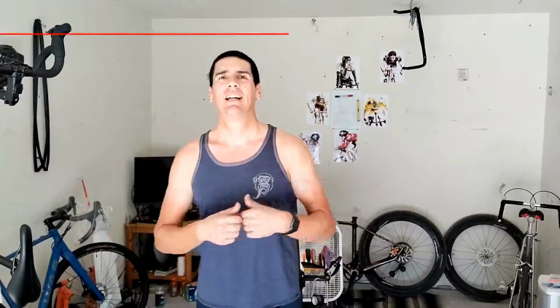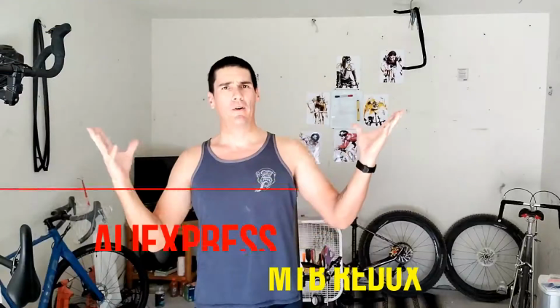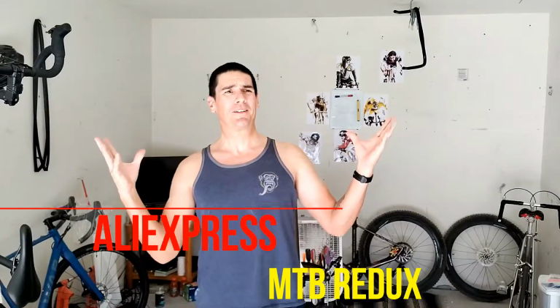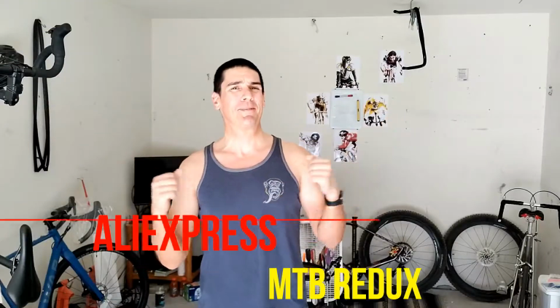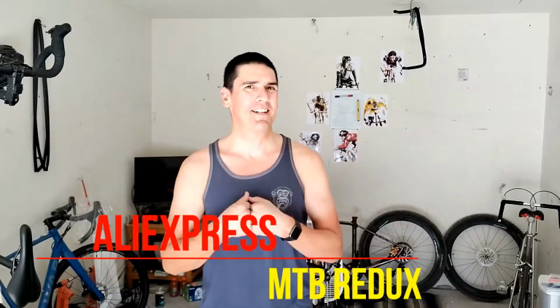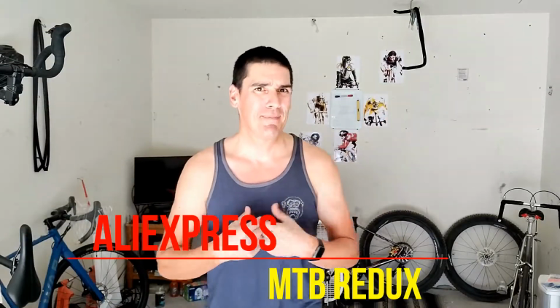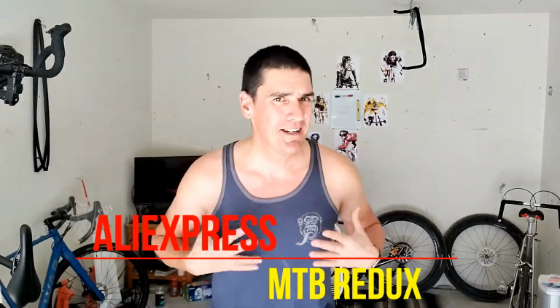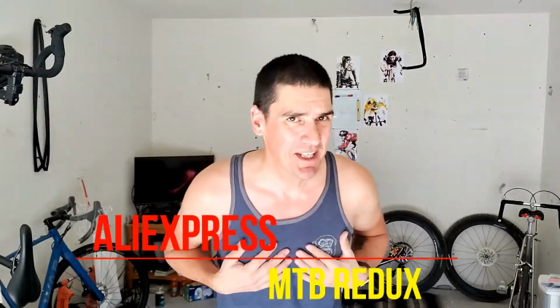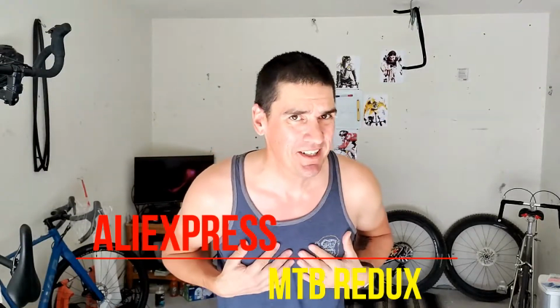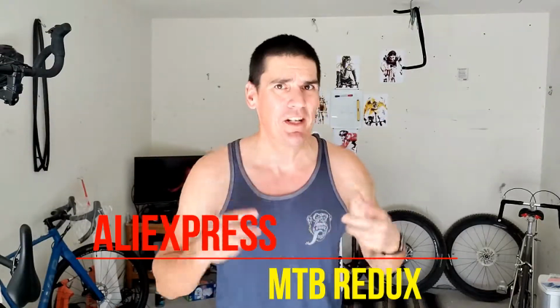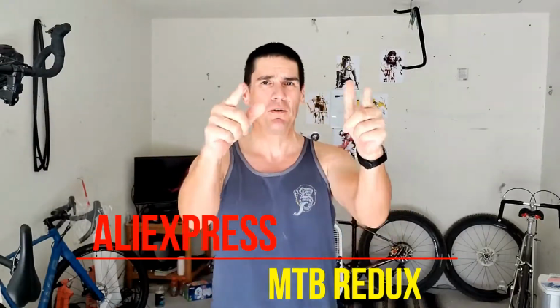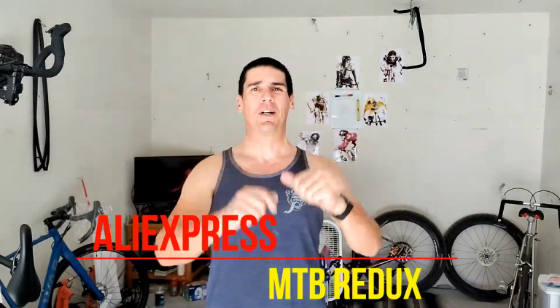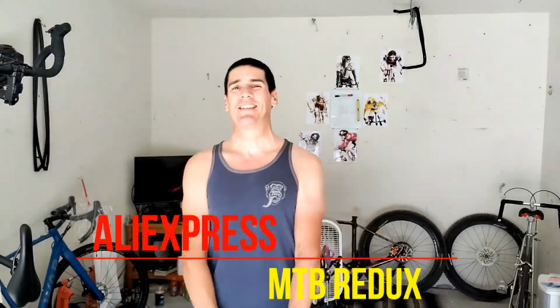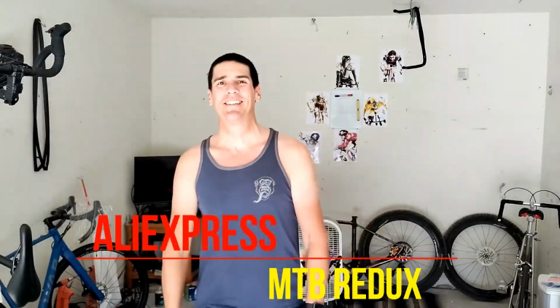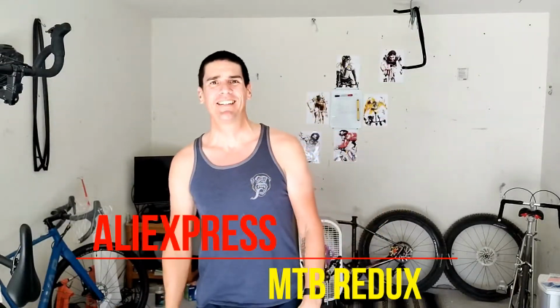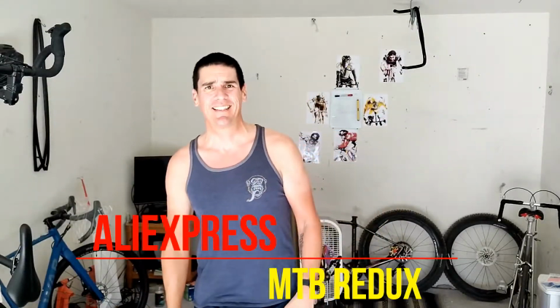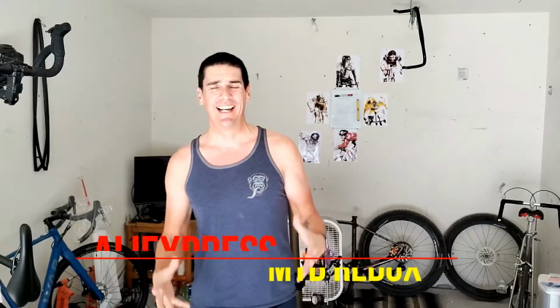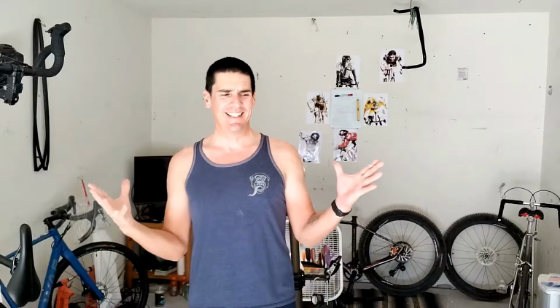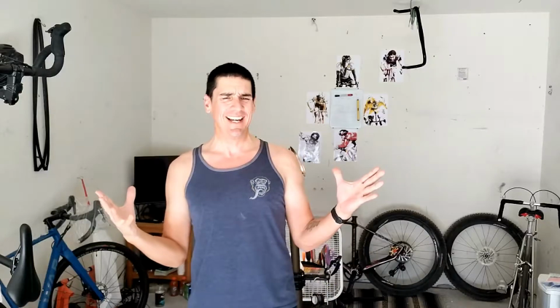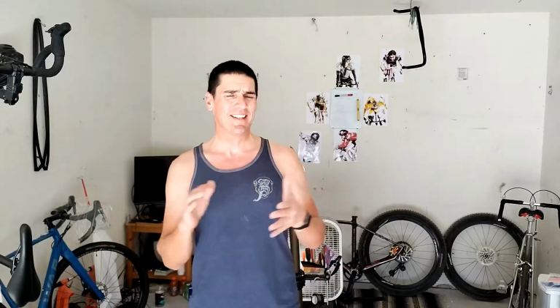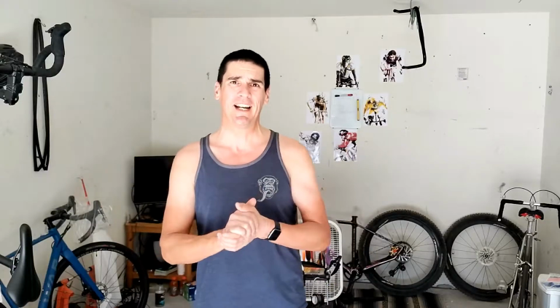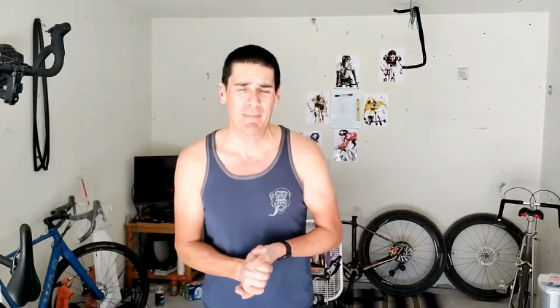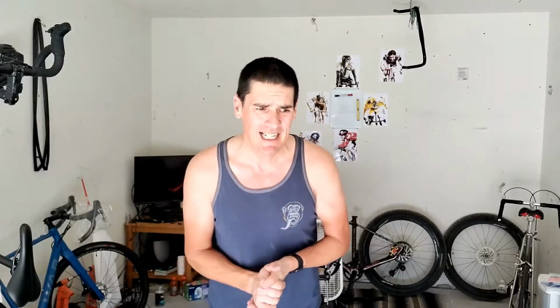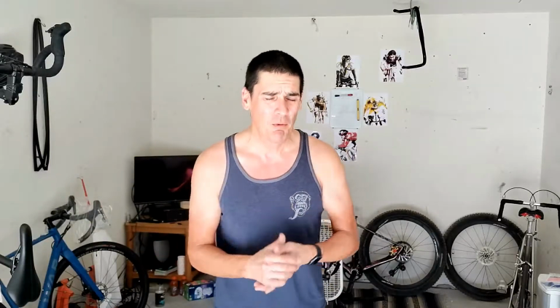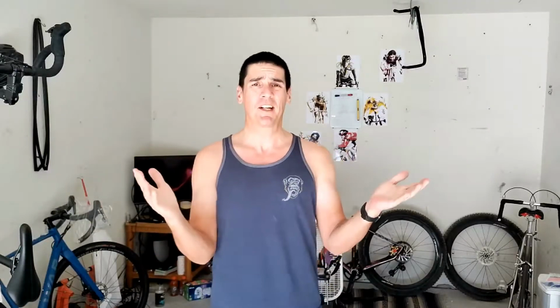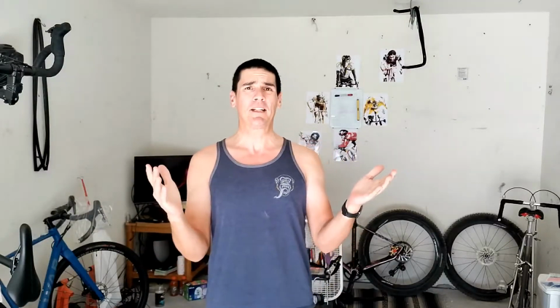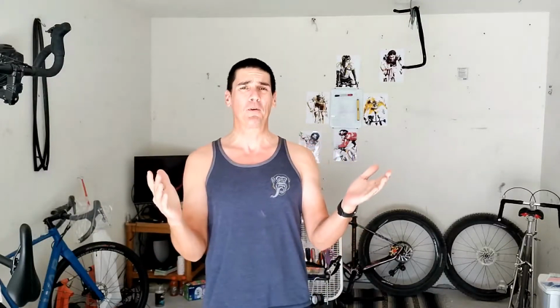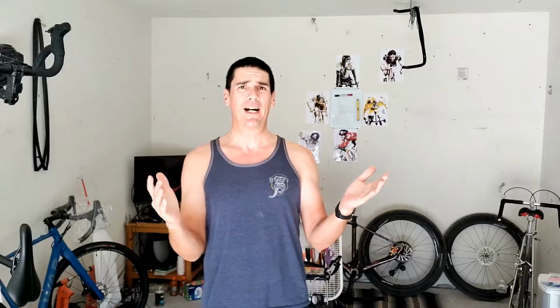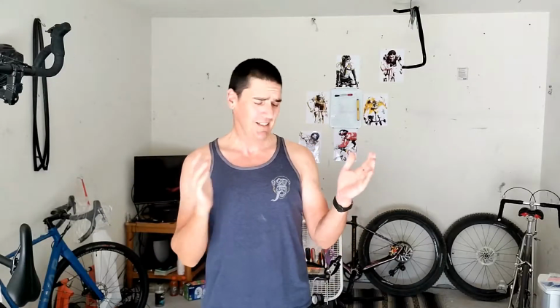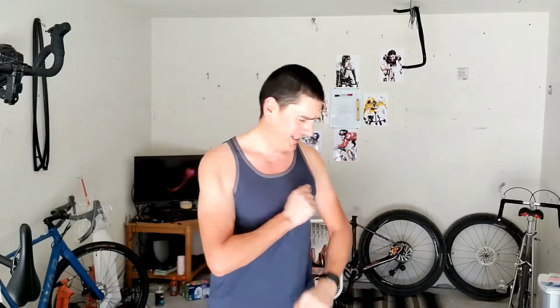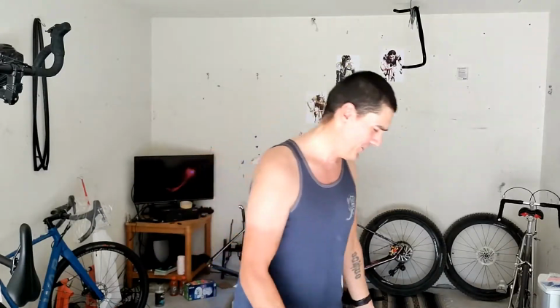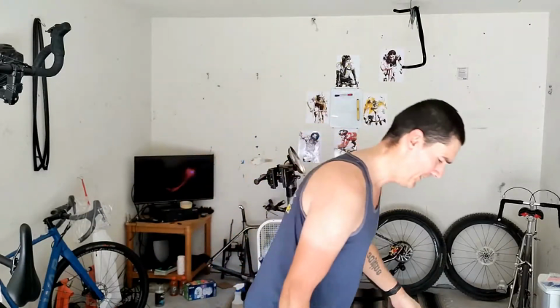Hello, welcome to my shop. I am Orlando and you are watching Sin City Cycling, and today is something I wasn't expecting for a while. Here, I'll show you.